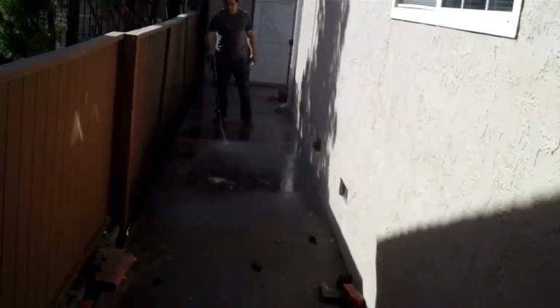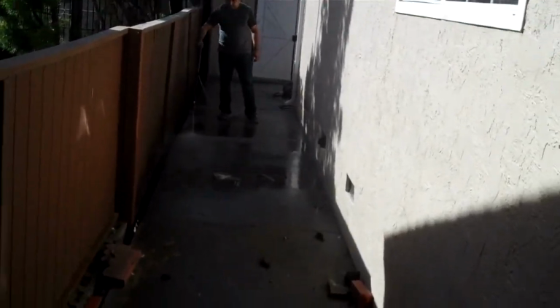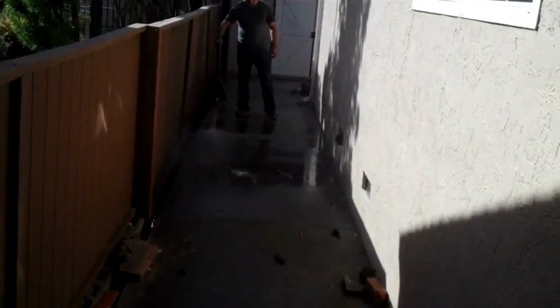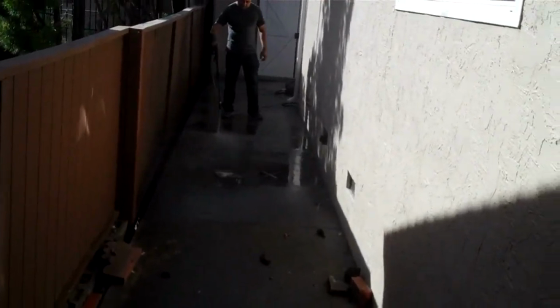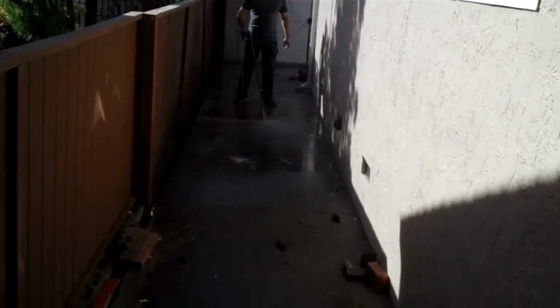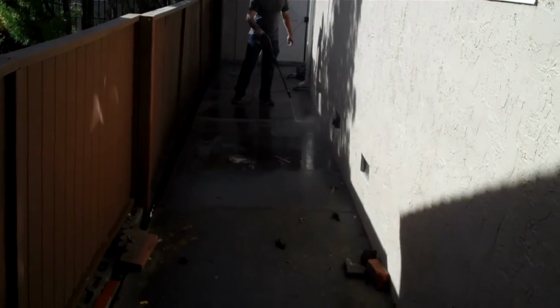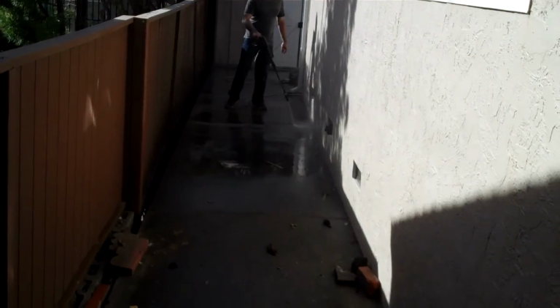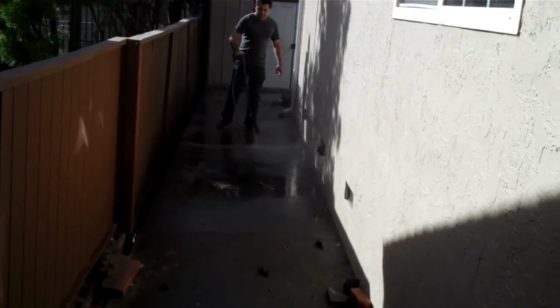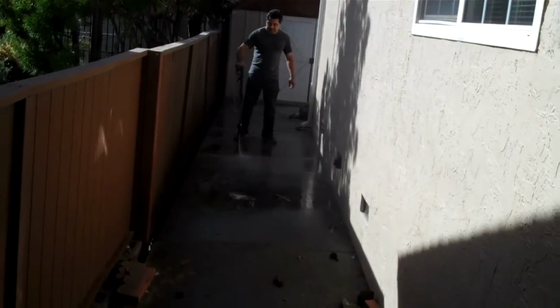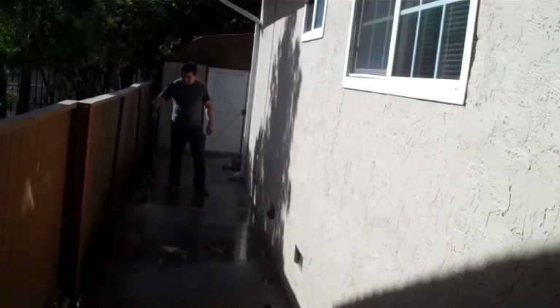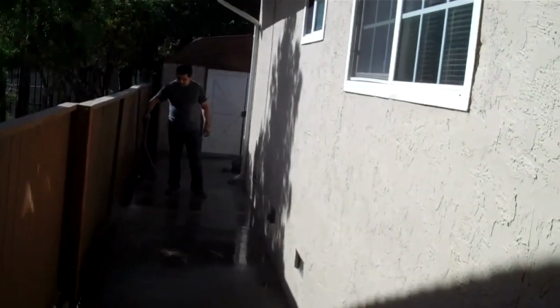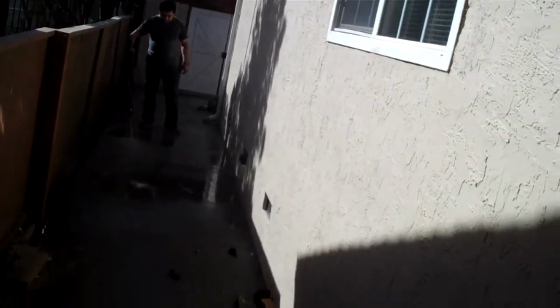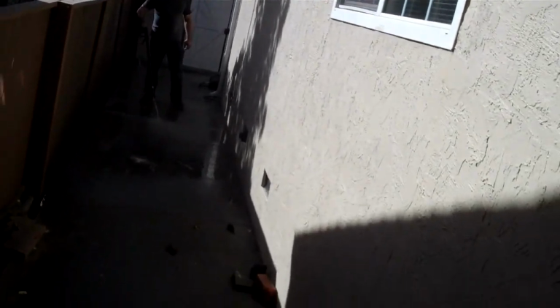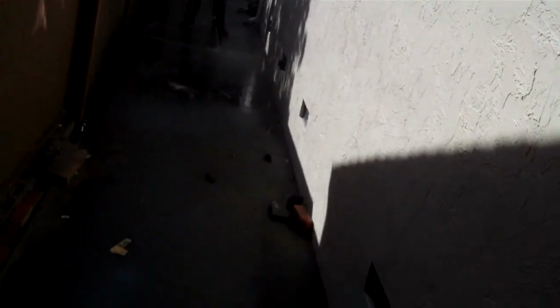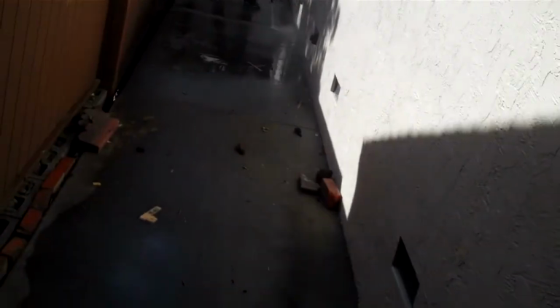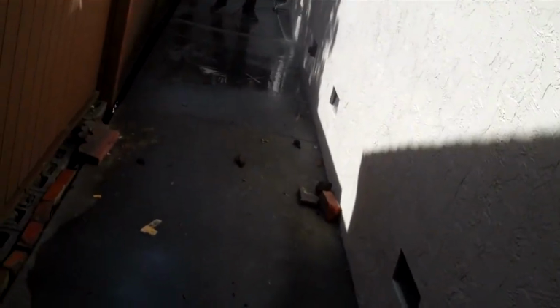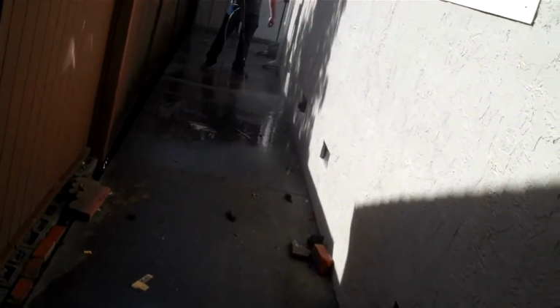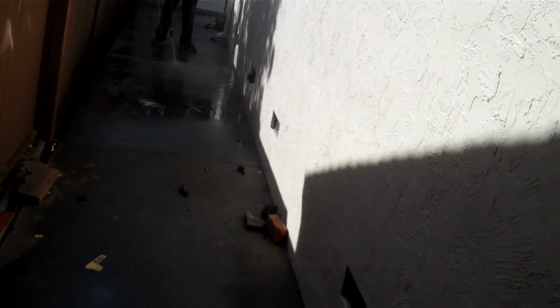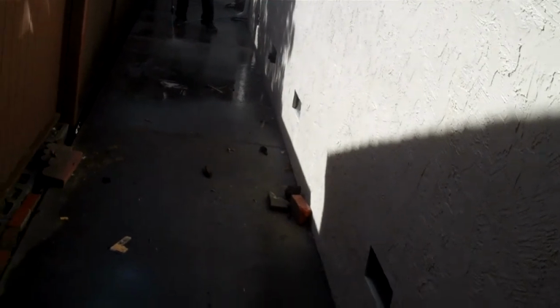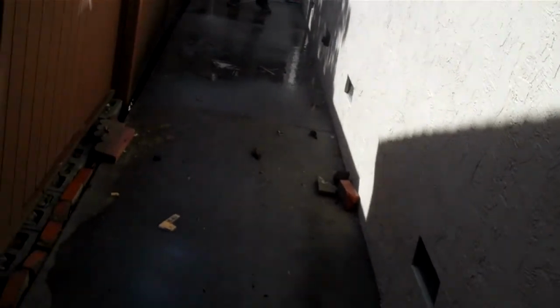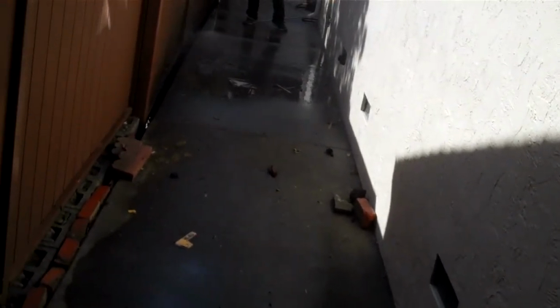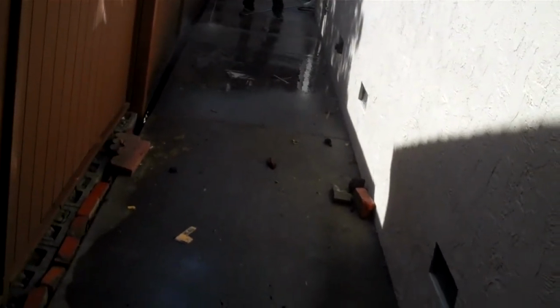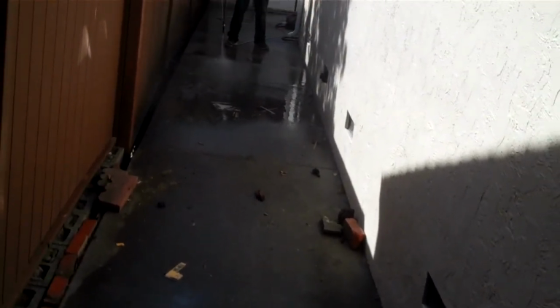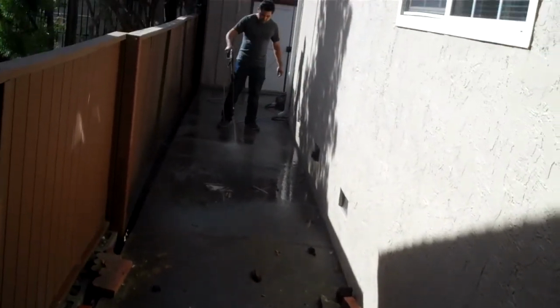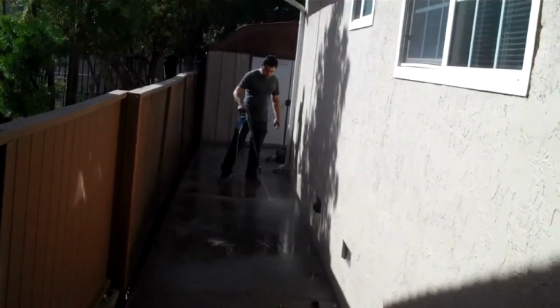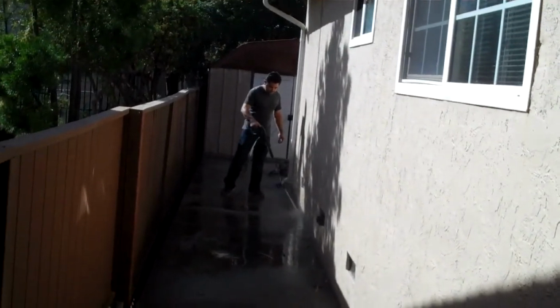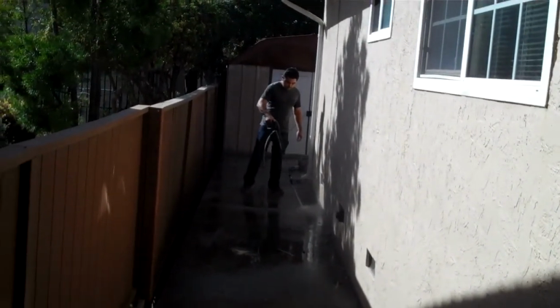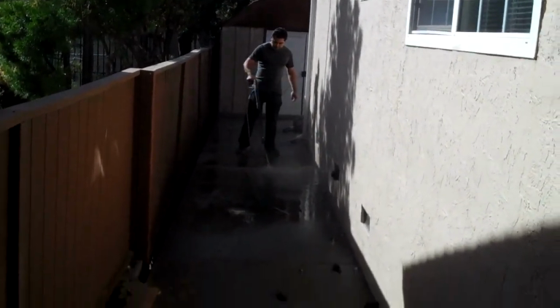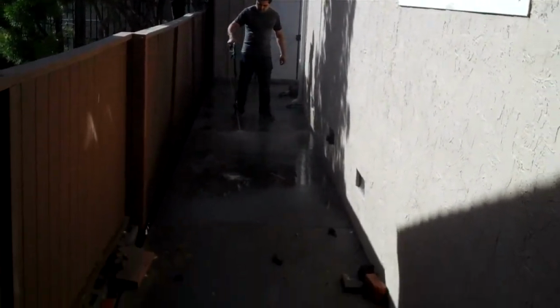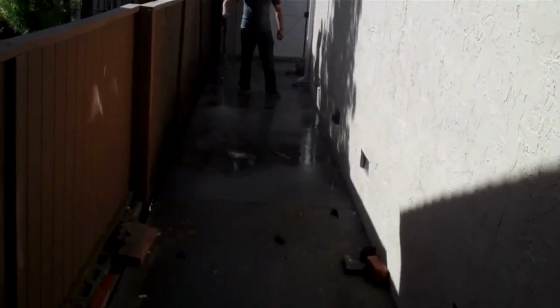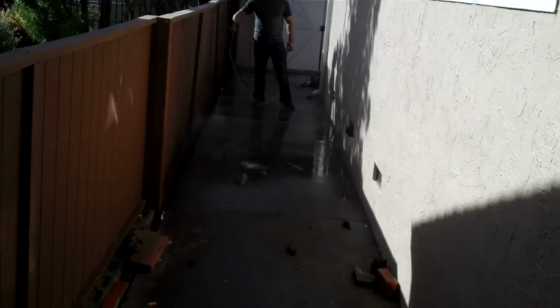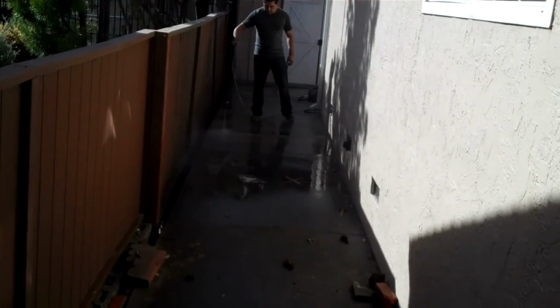Thursday, November 1st, 2018, about 11:15. Sebastian was pressure washing the house and now he's pressure washing the concrete. Just one of the many things he's doing.